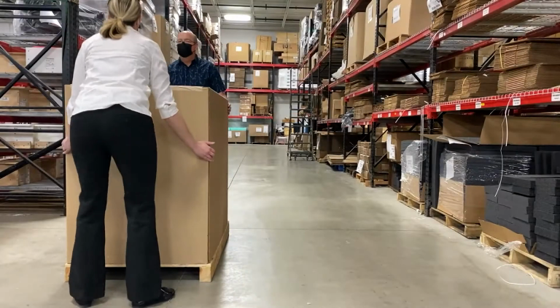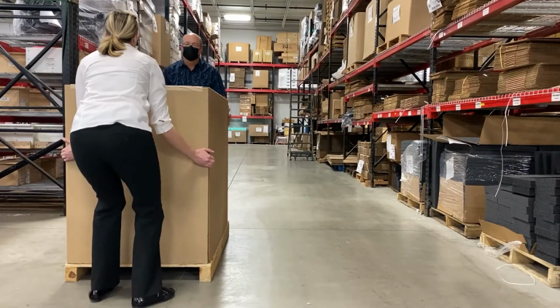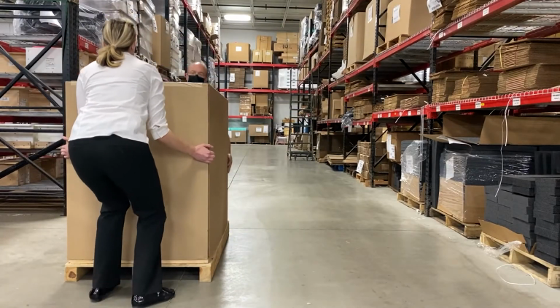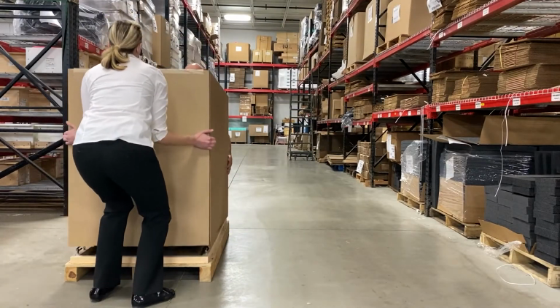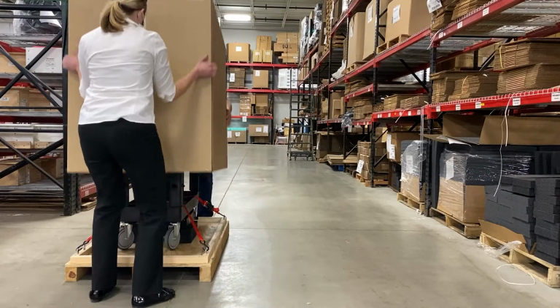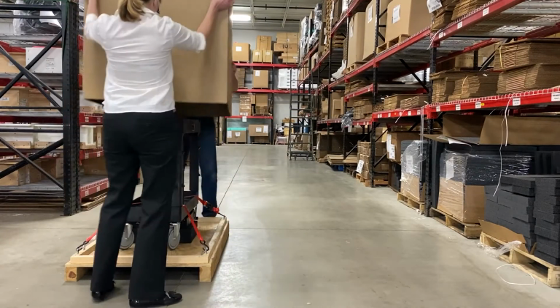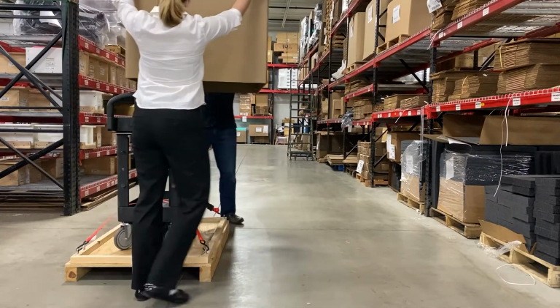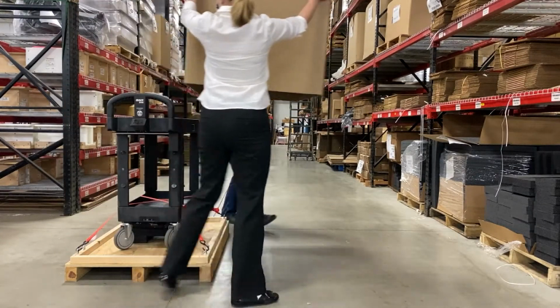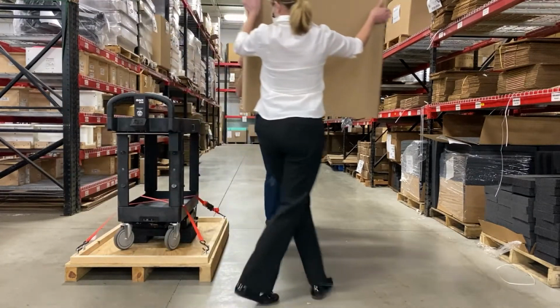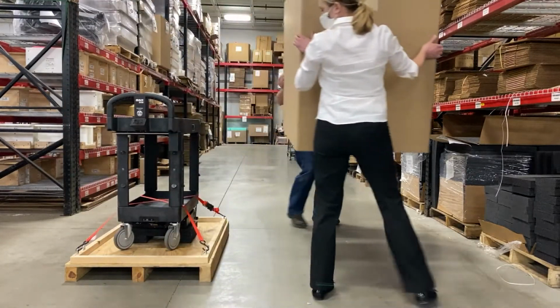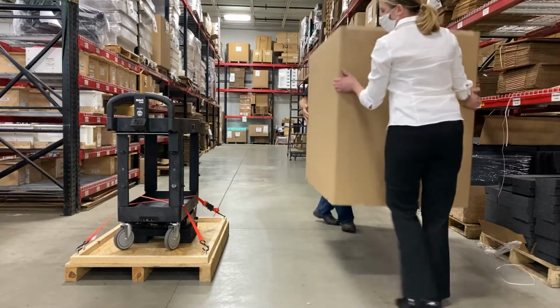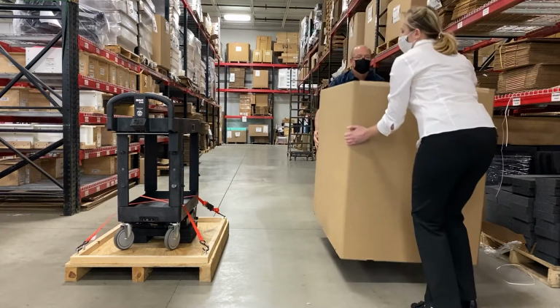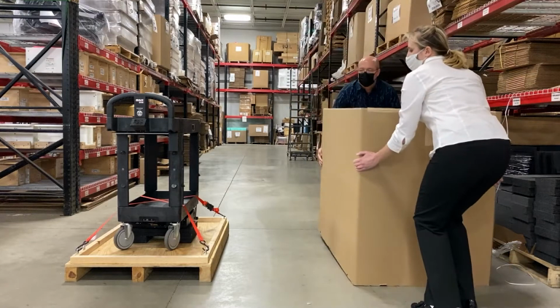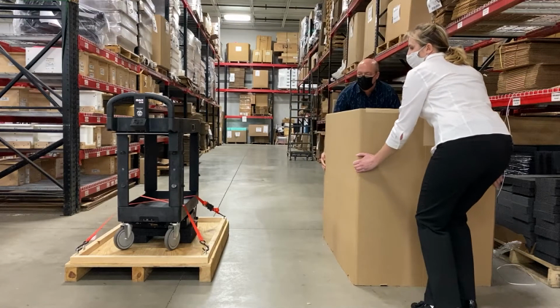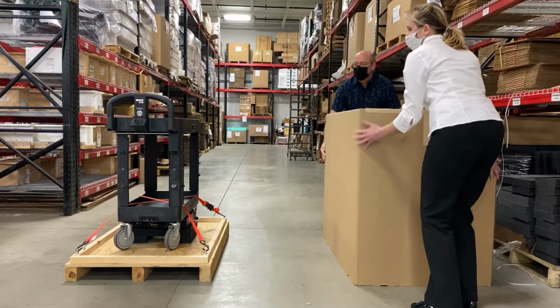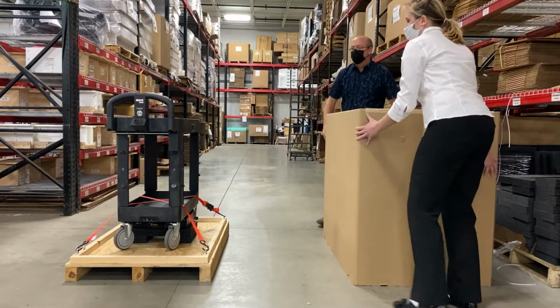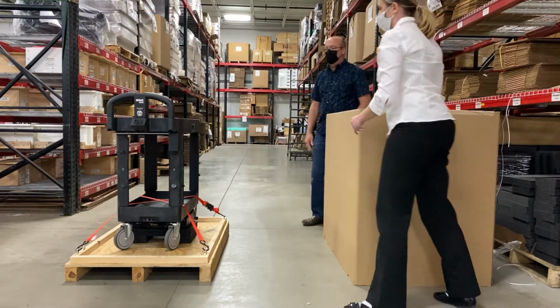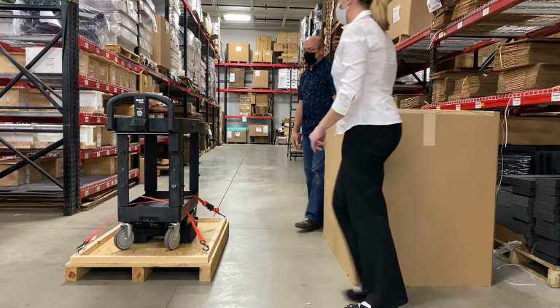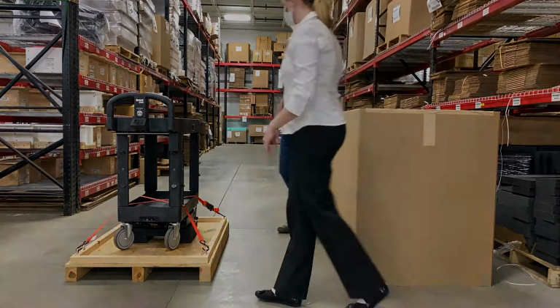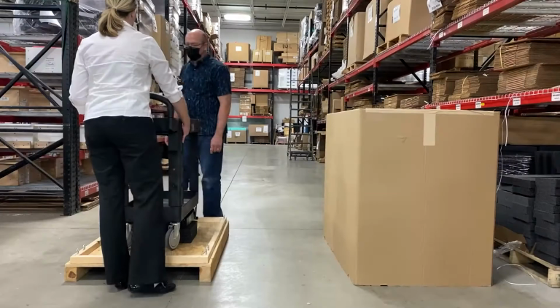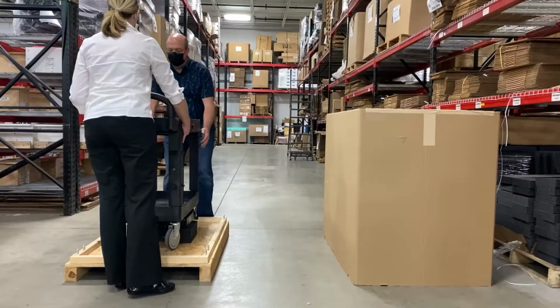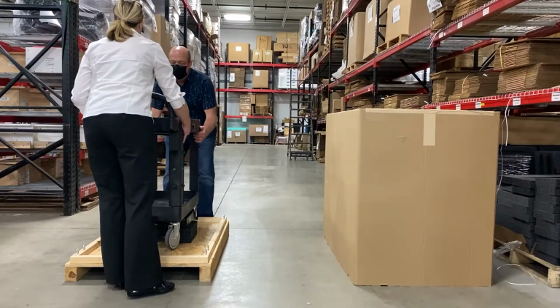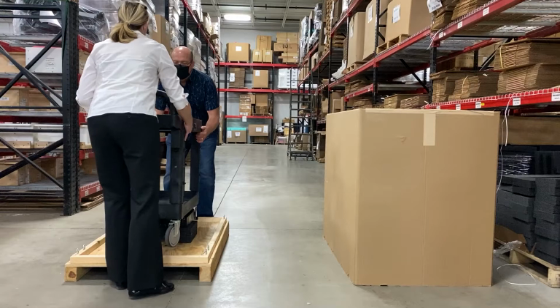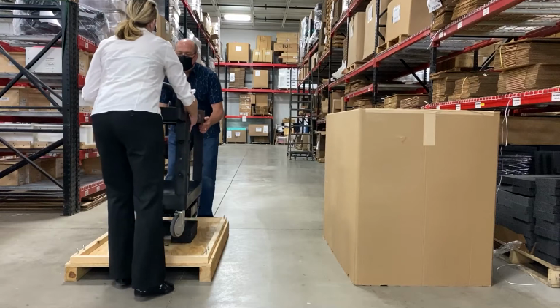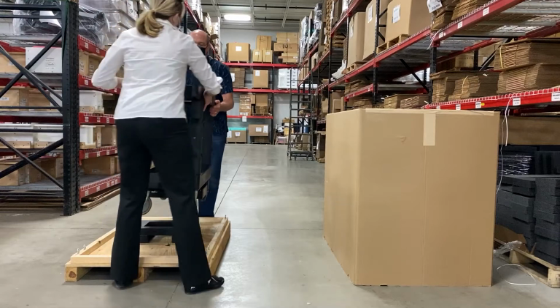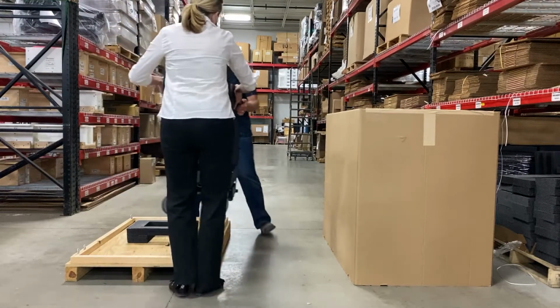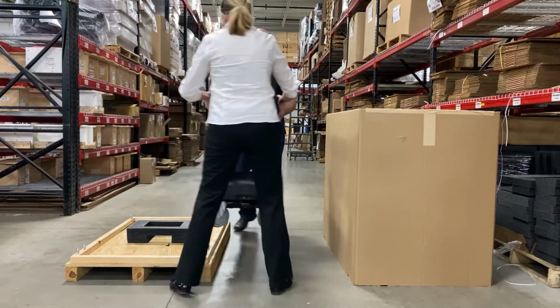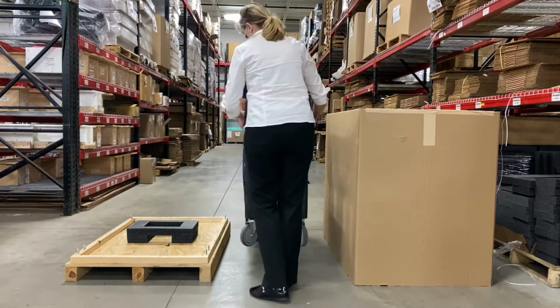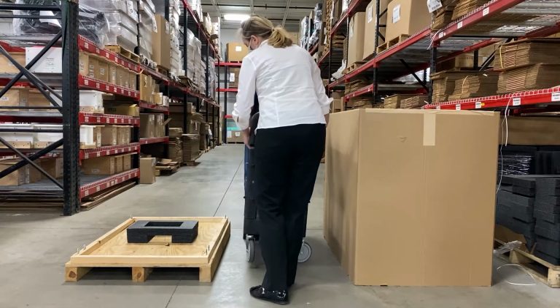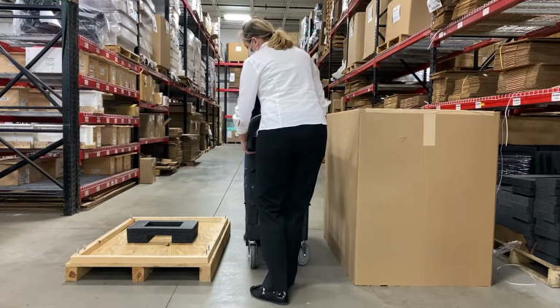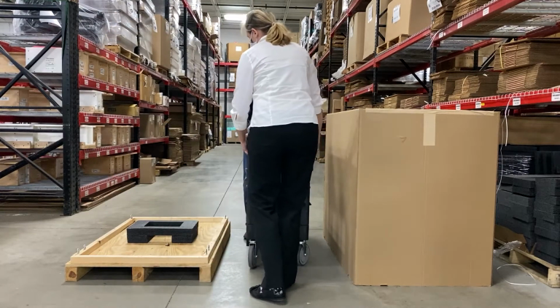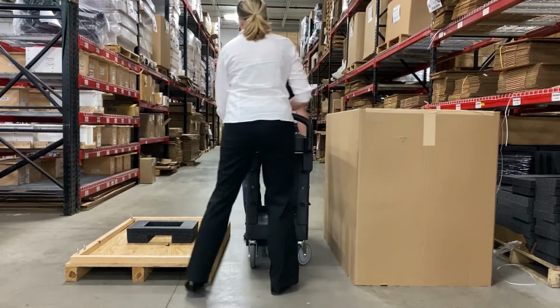When the unit arrives, remove the top corrugated cover from over the cart. Remove the straps that hold the cart to the pallet bottom and then gently lift the cart off the pallet and set it onto the floor. Remove the packaging from the area.